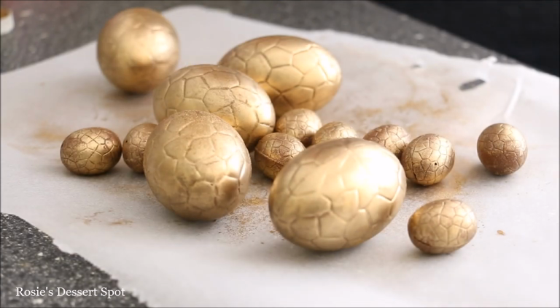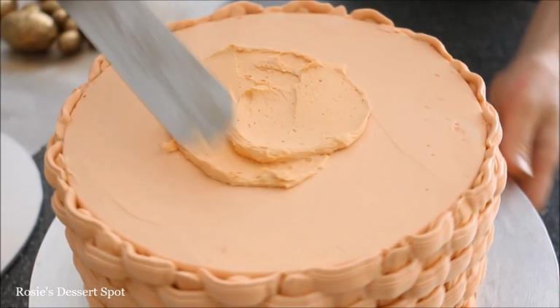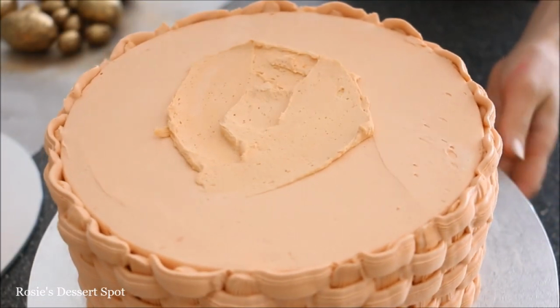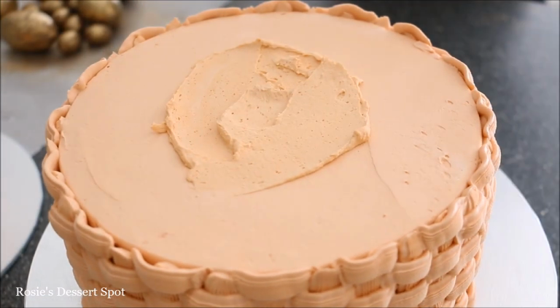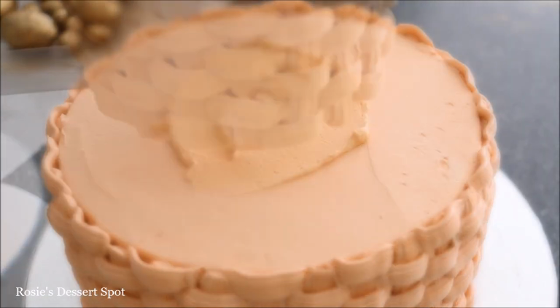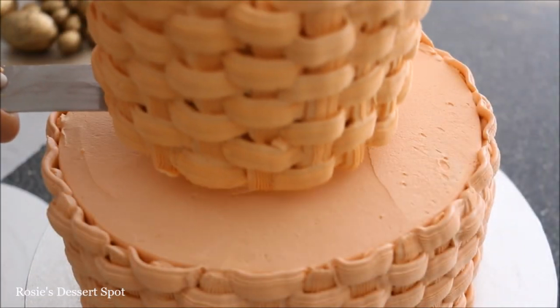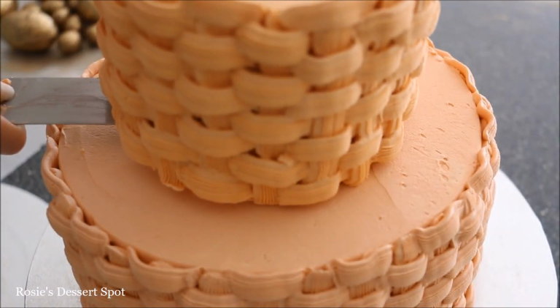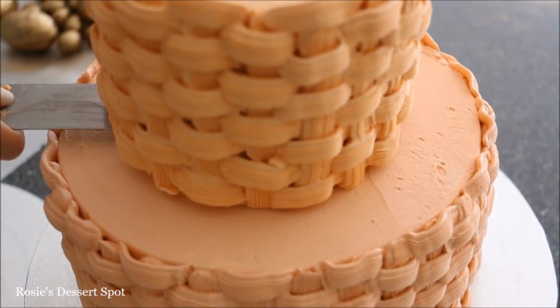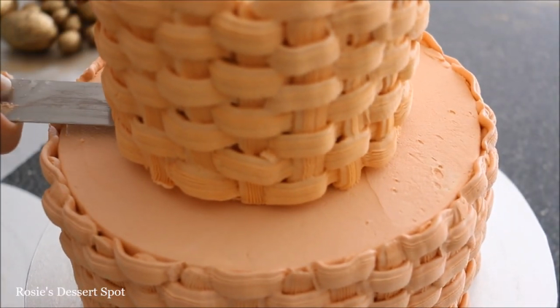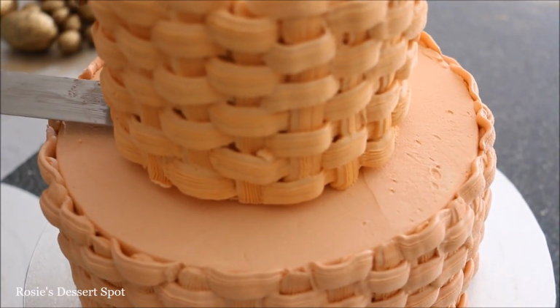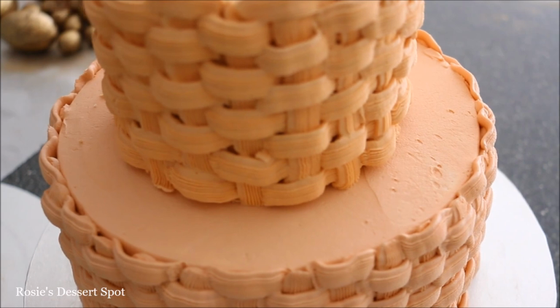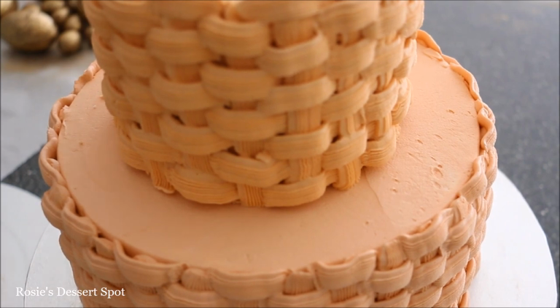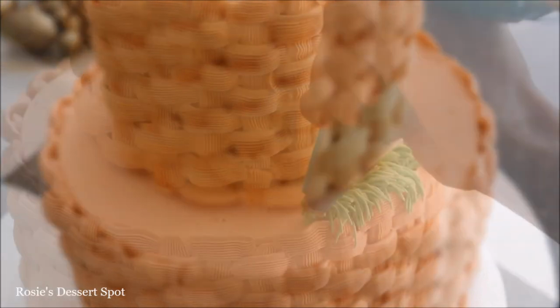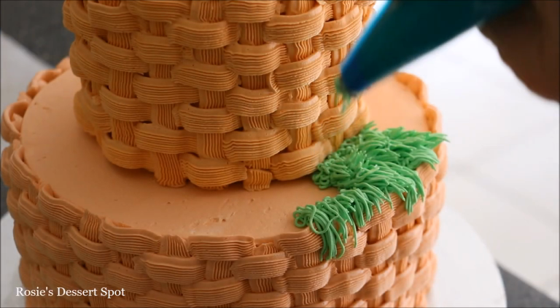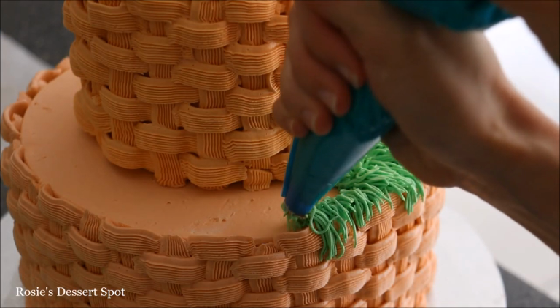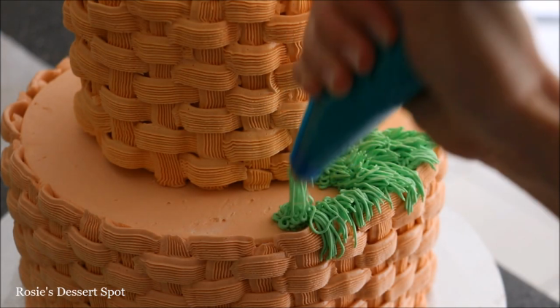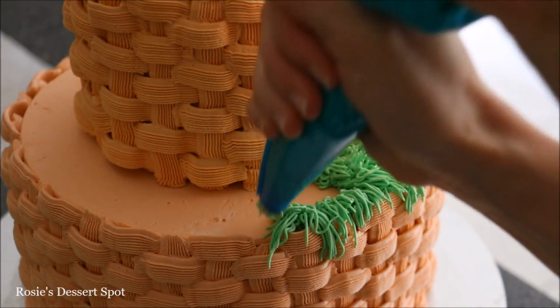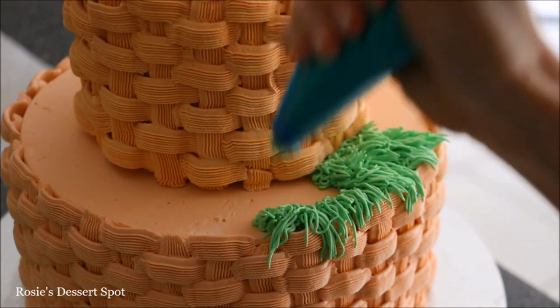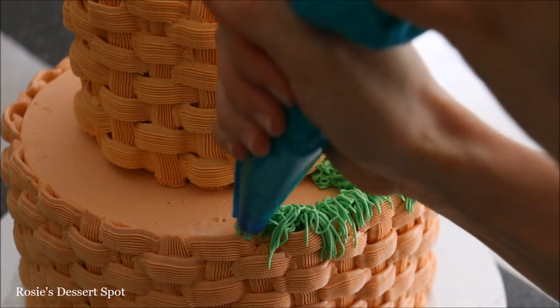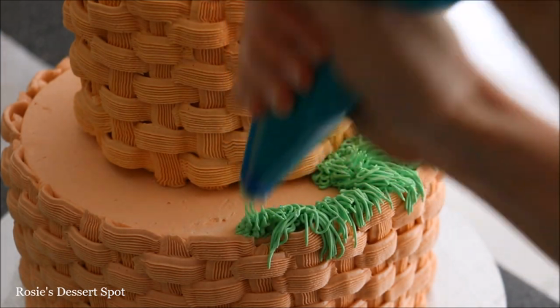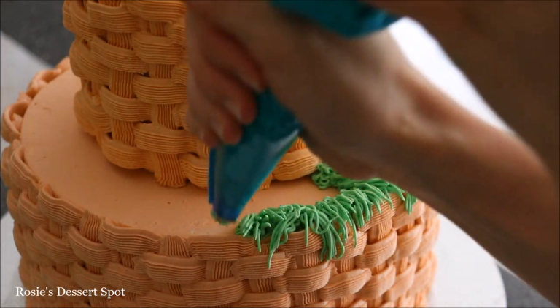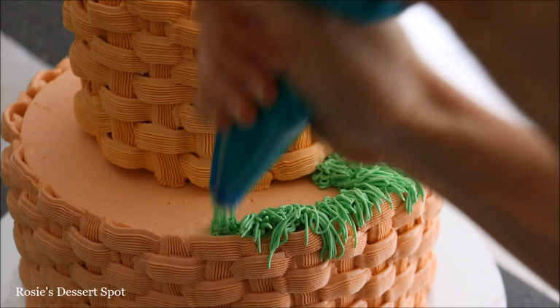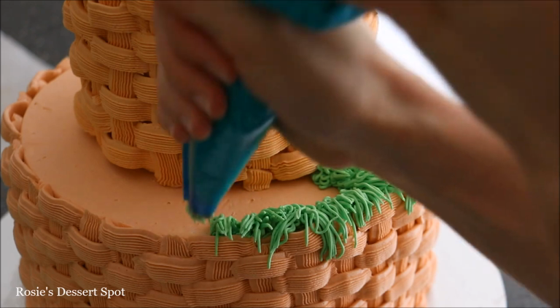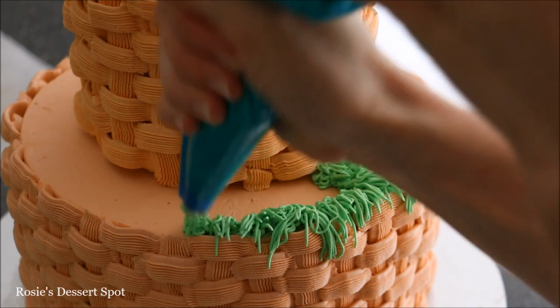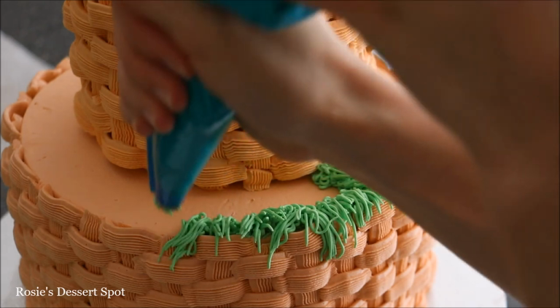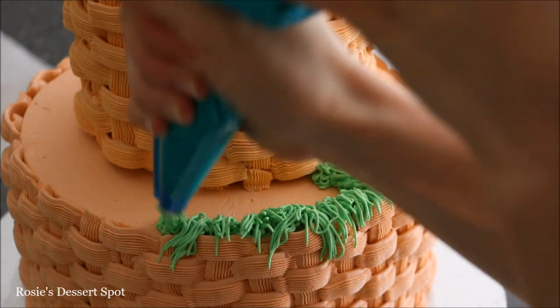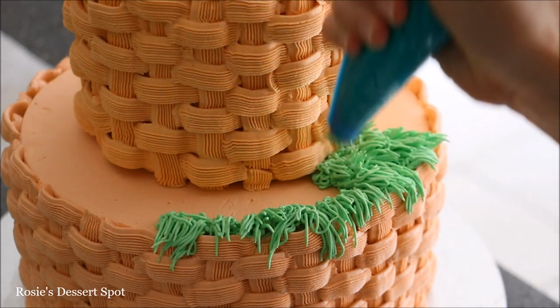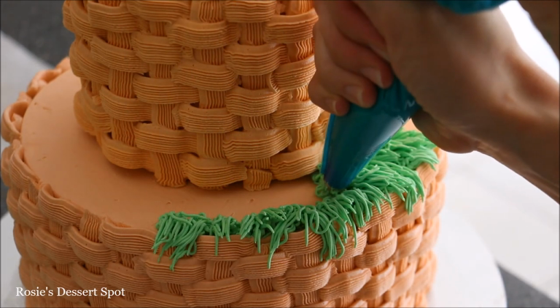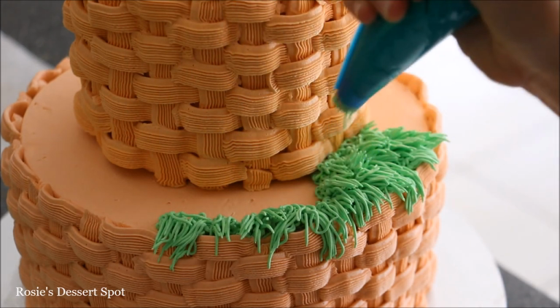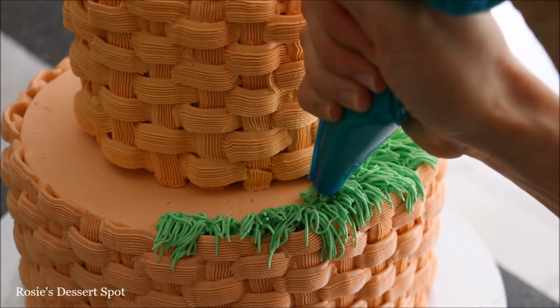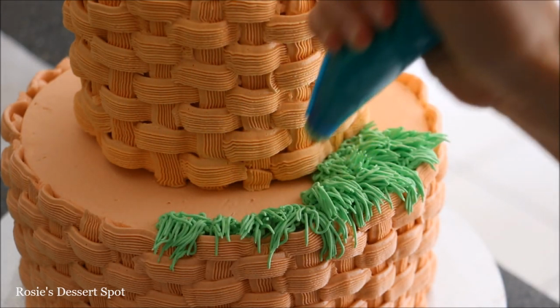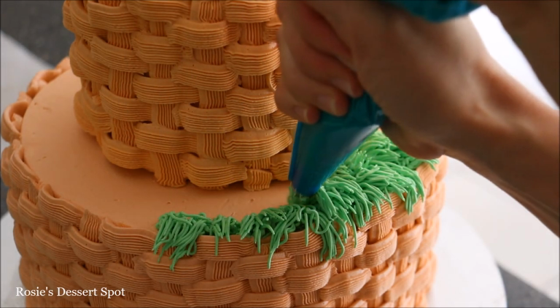Once you've dusted all your chocolates, it's time to assemble our tiers. Make sure there are wooden dowels in your bottom tier to support the weight of the top tier. Stick it on with buttercream, then use a grass tip with some green buttercream to fill in the space between the two tiers.